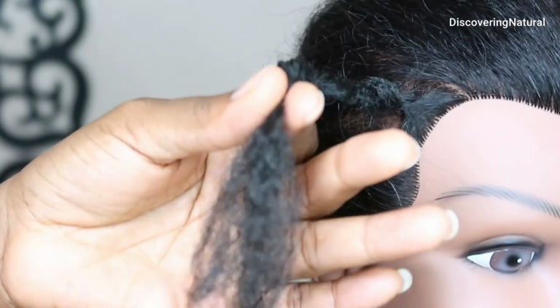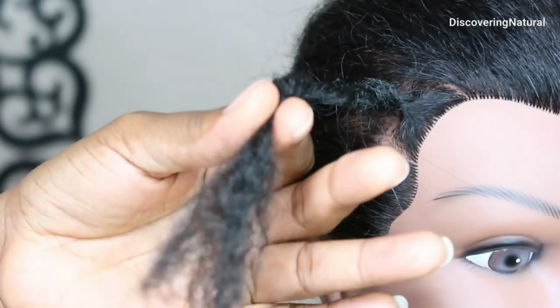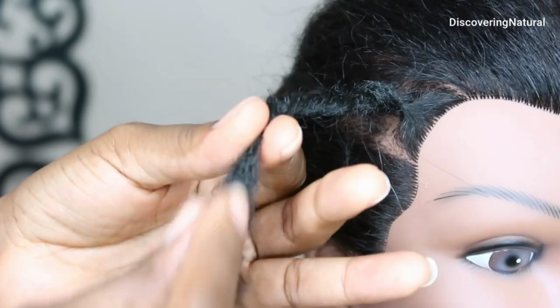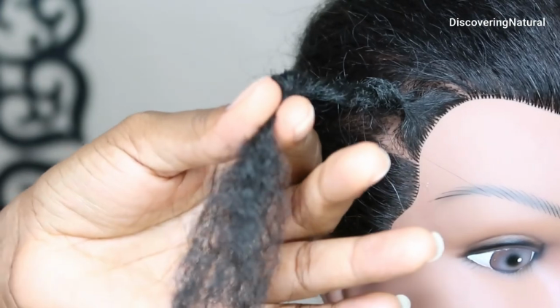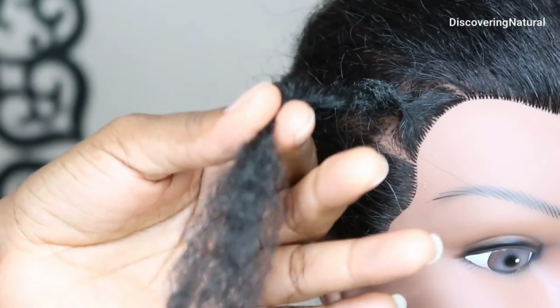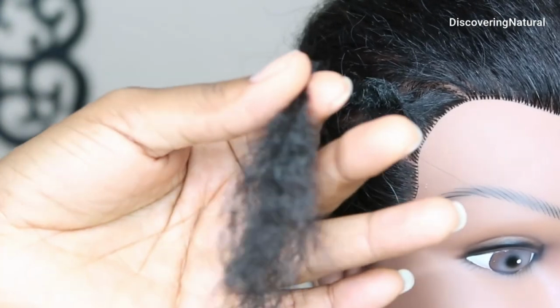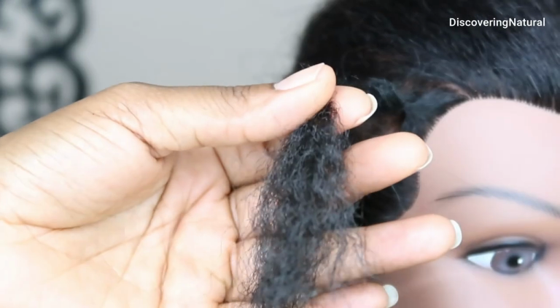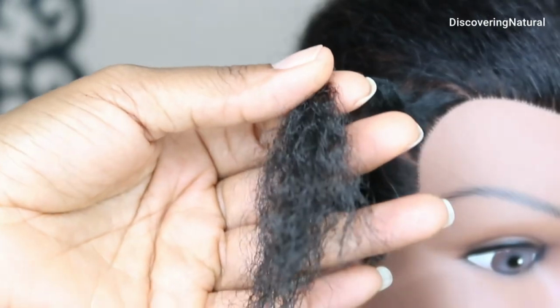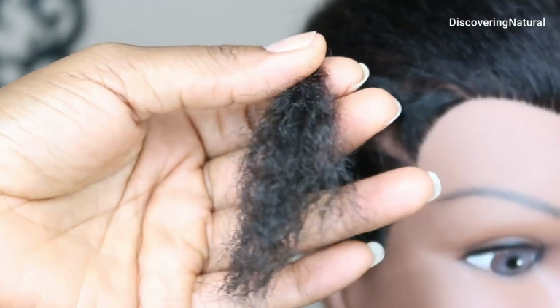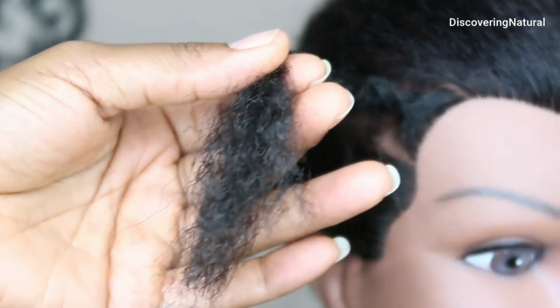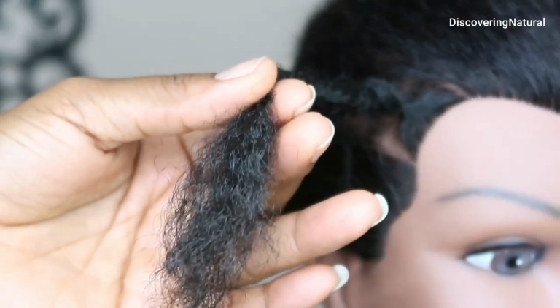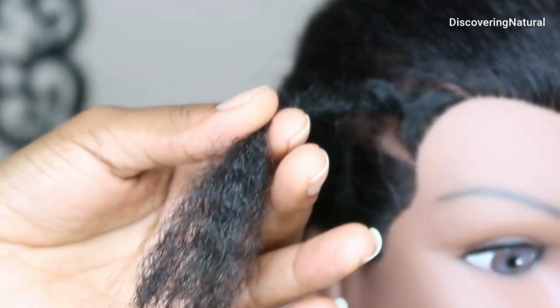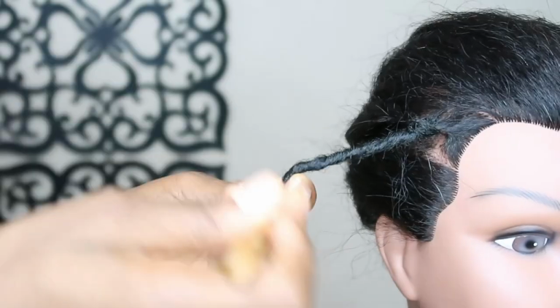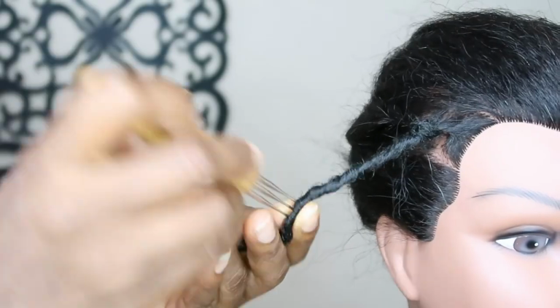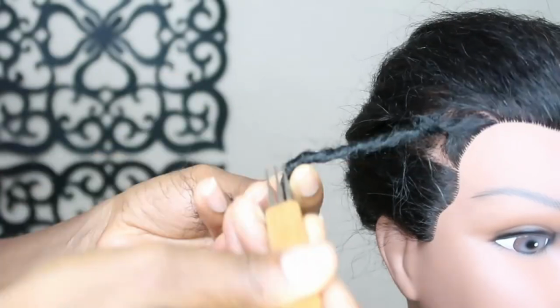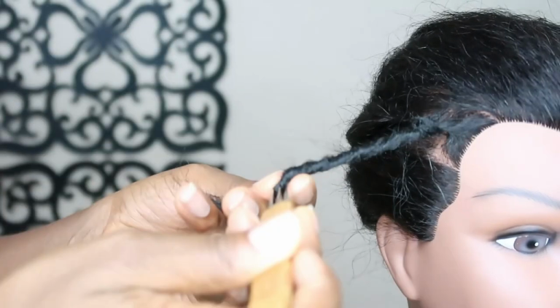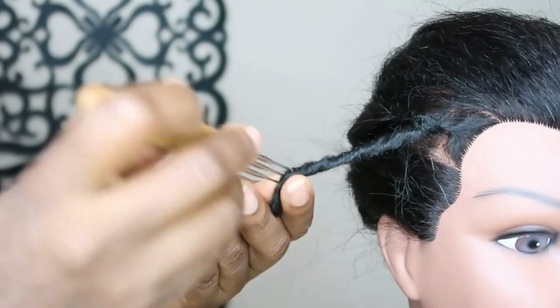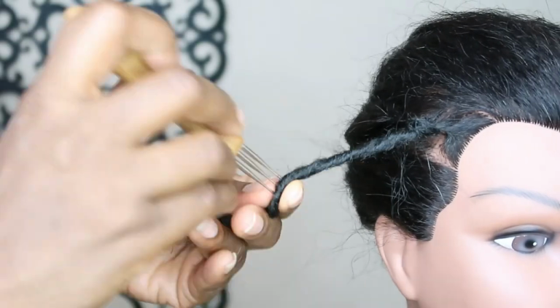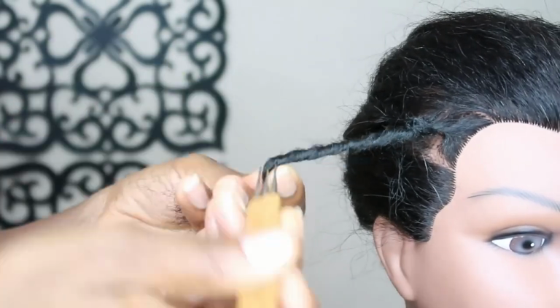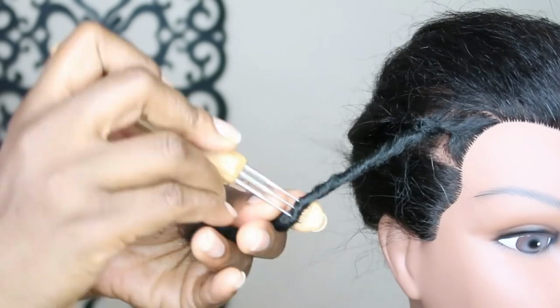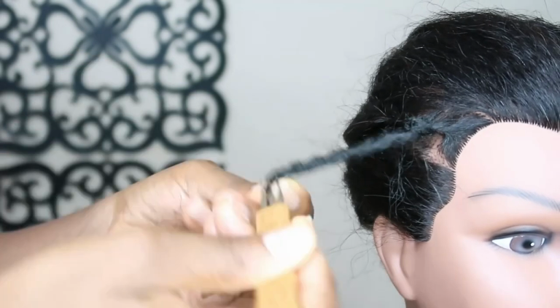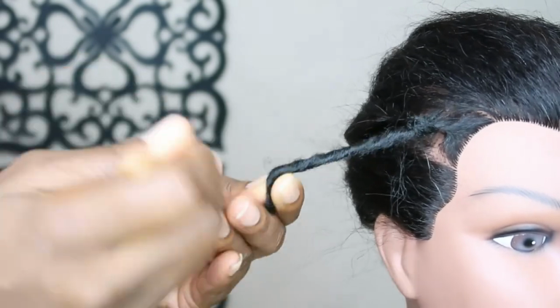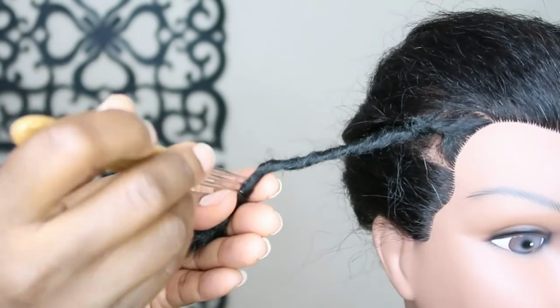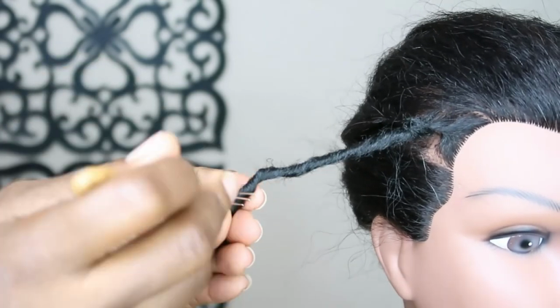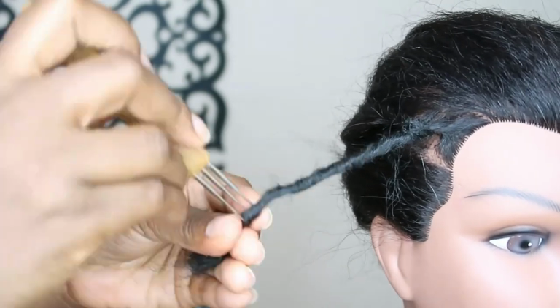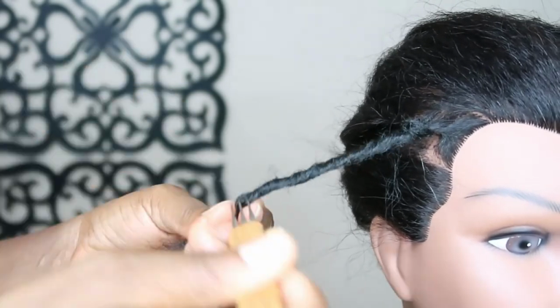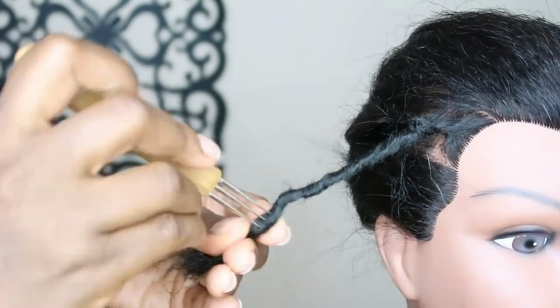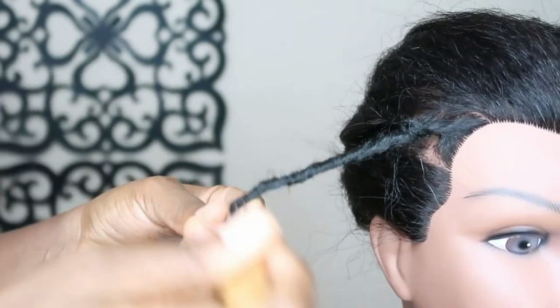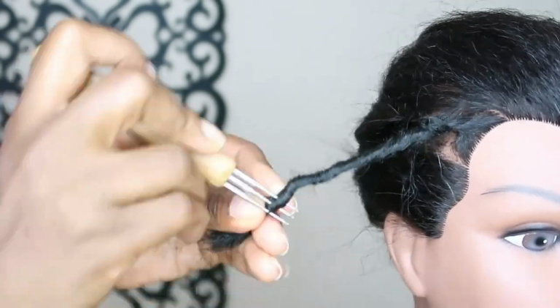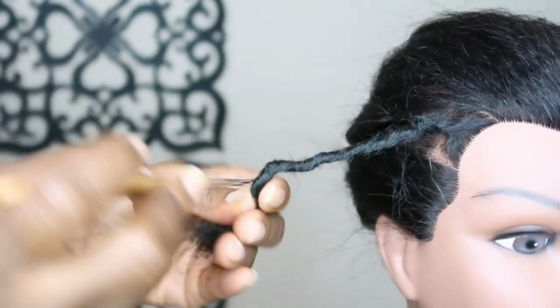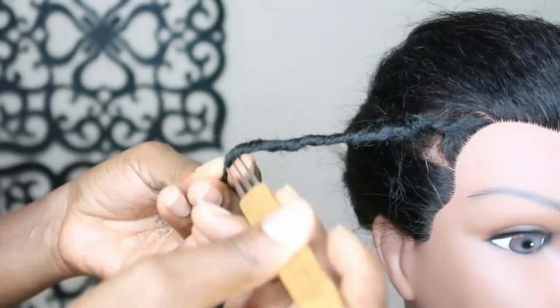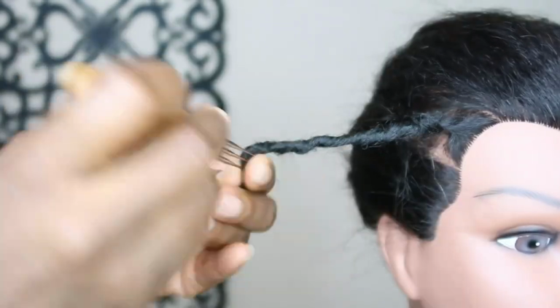So for the ends of it, I'm going to use the three-prong. Let me show you how I use the three-prong needle. Remember, they're all 0.75 millimeter.